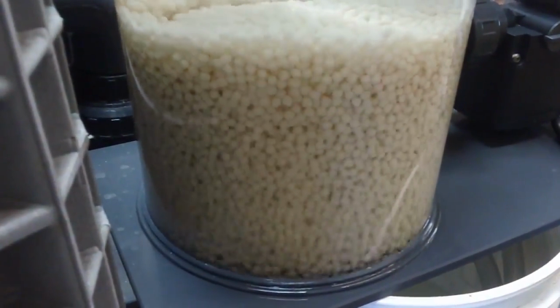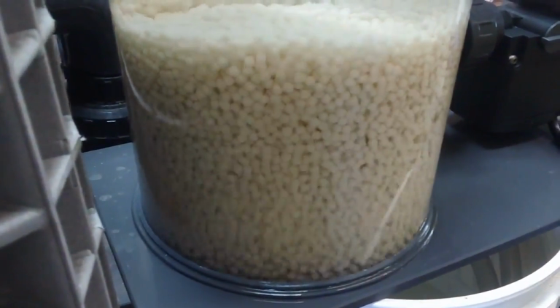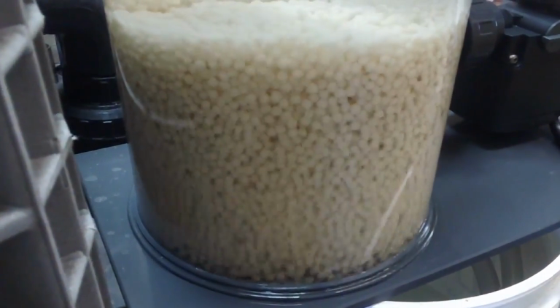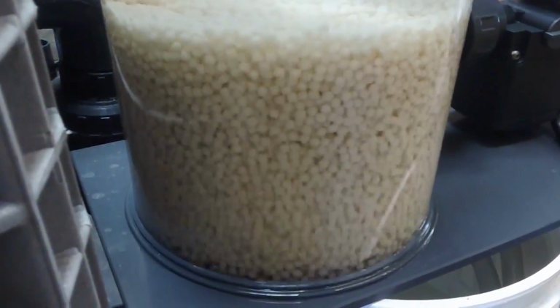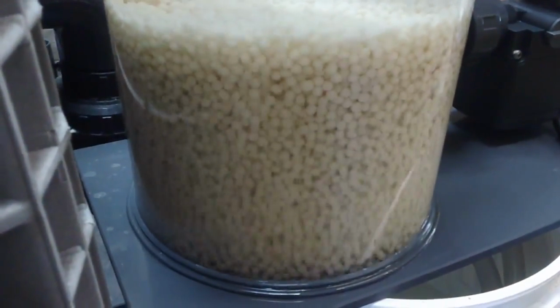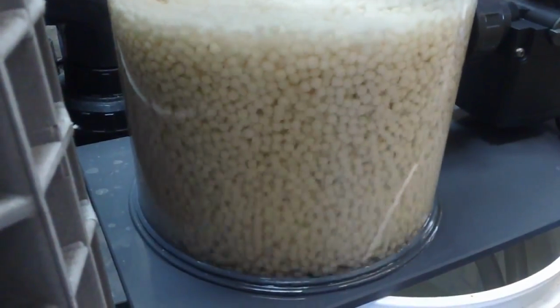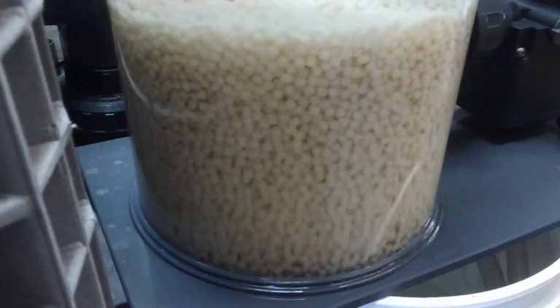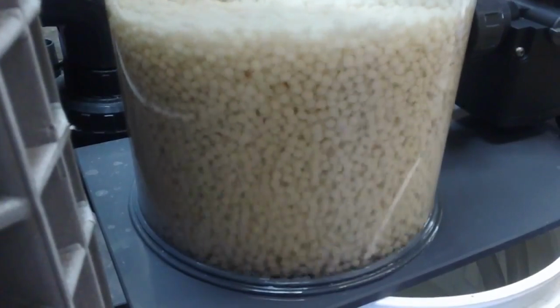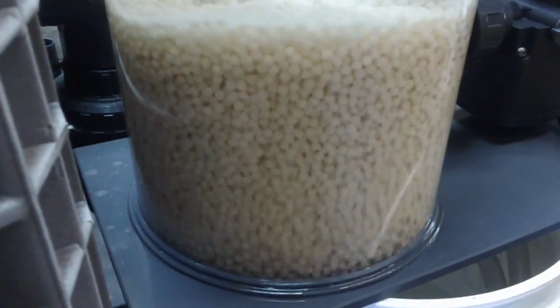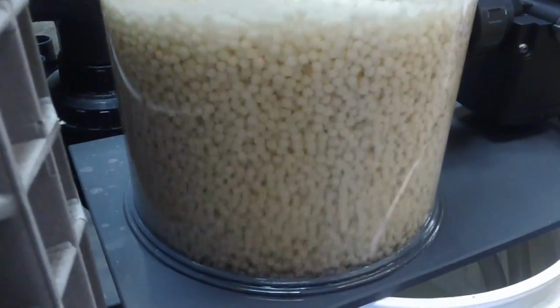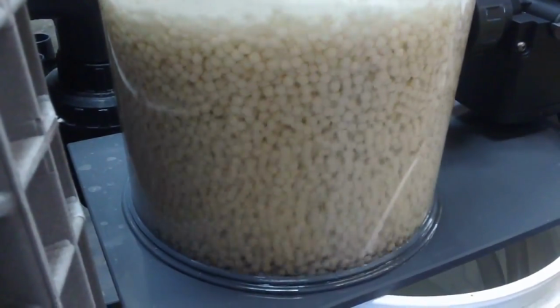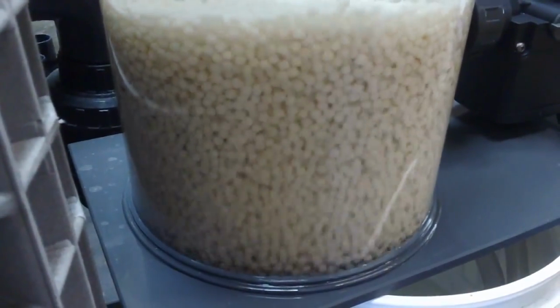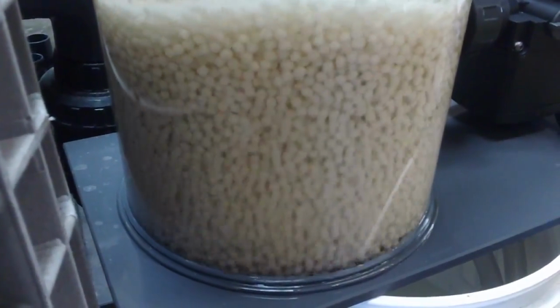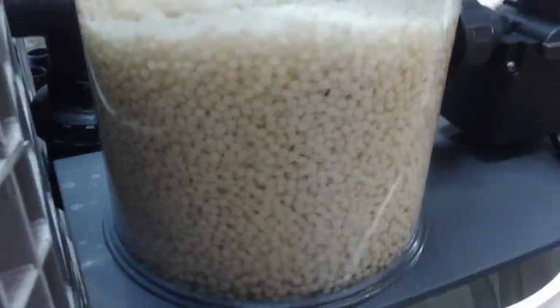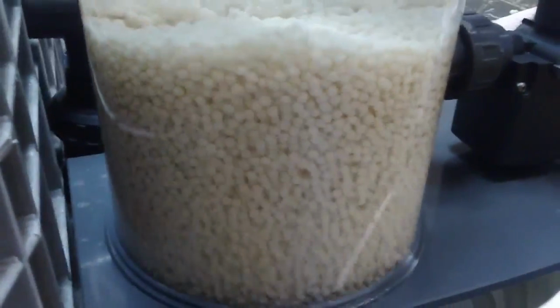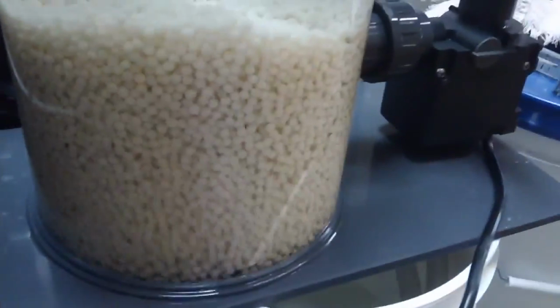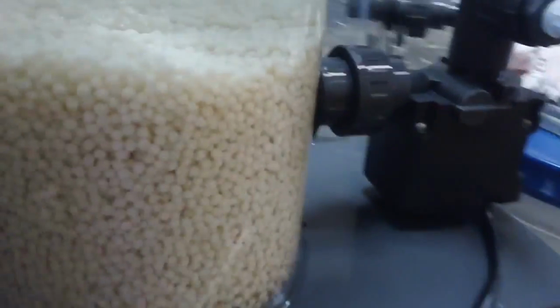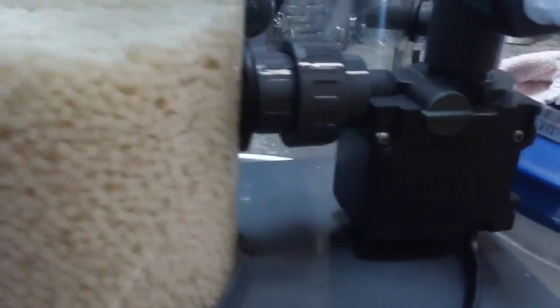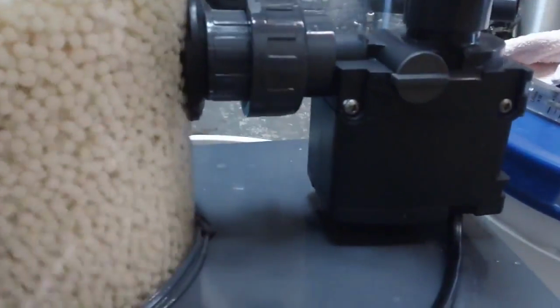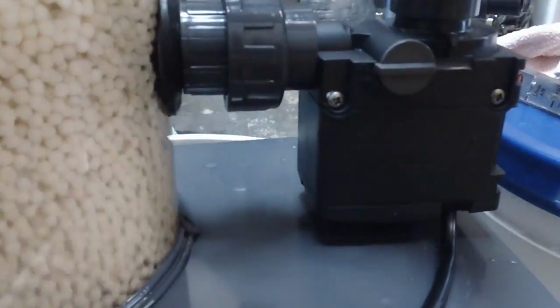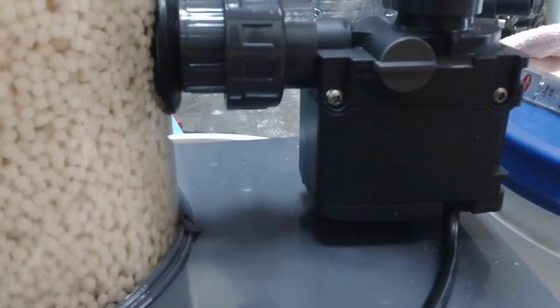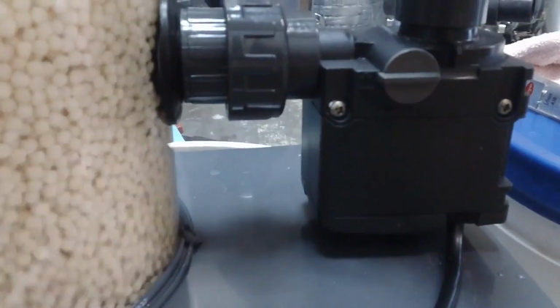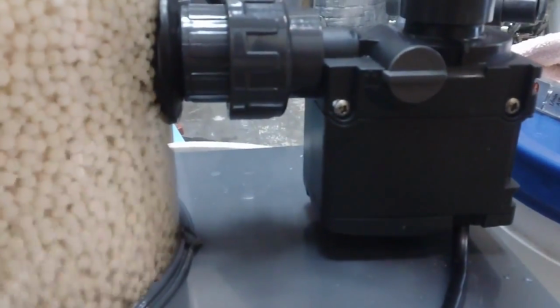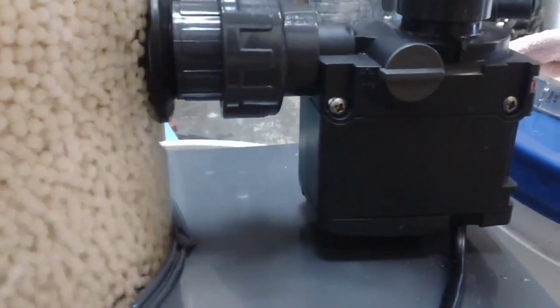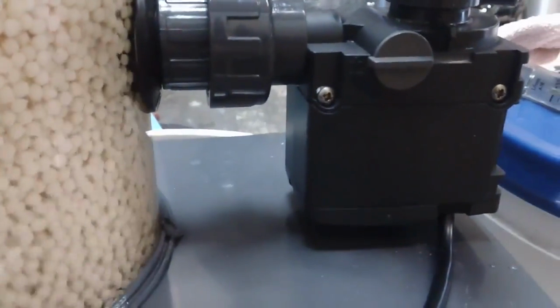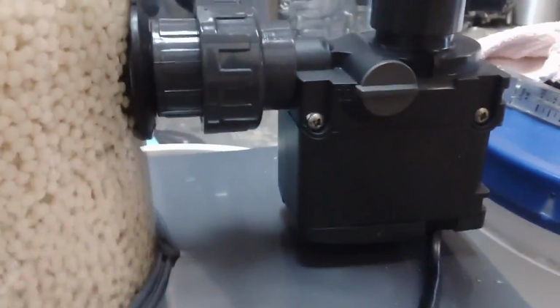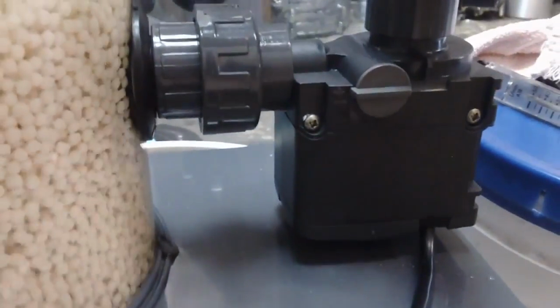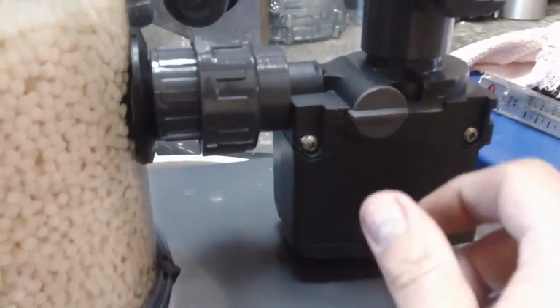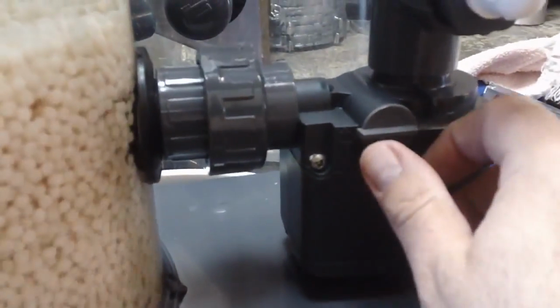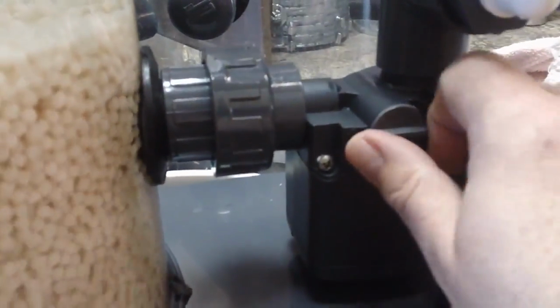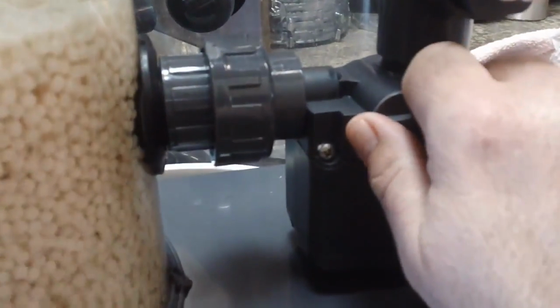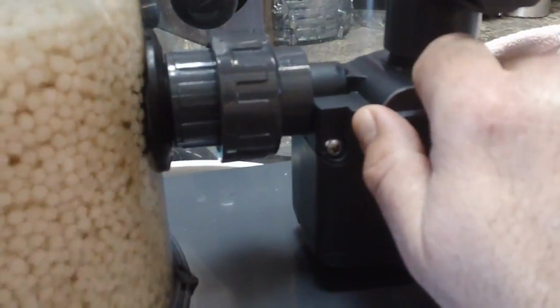Once you get the reactor all set up and full of water, one of the most important things to do is make sure you soak the pellets for at least two days until saturated. Then you fill it up, plug it in, and get it running.